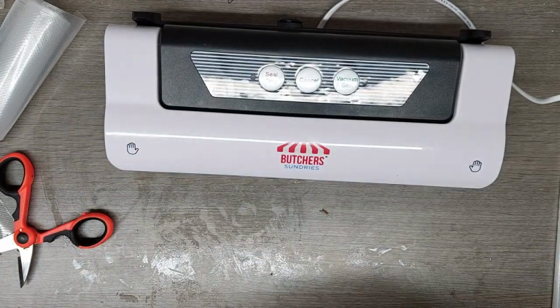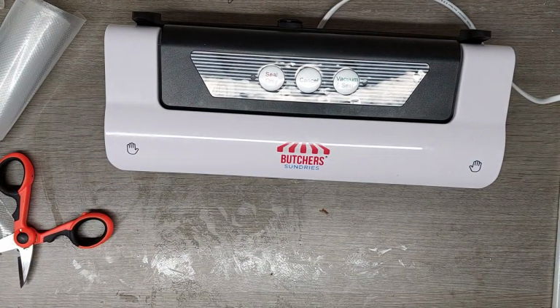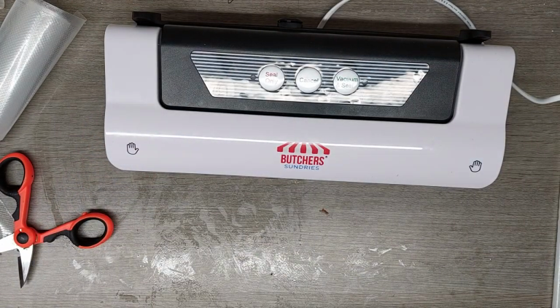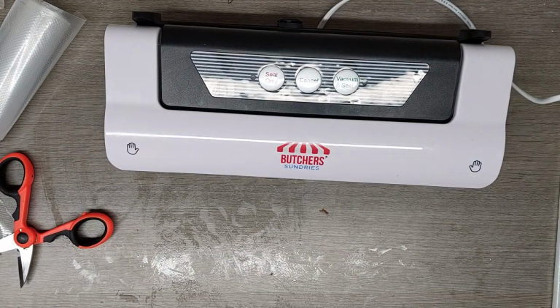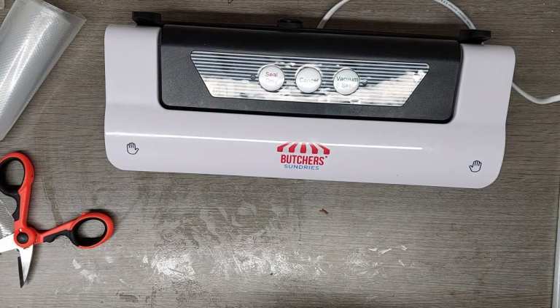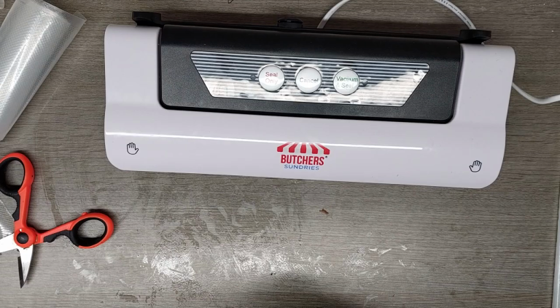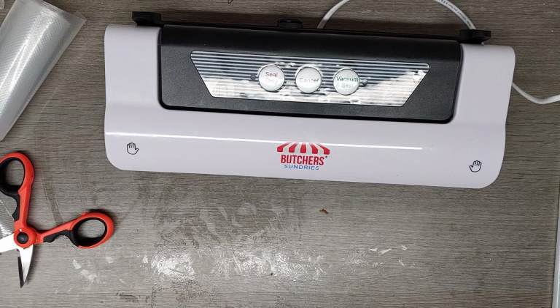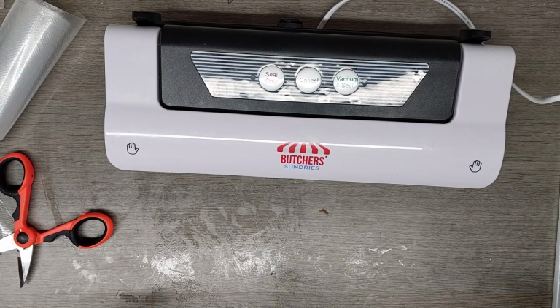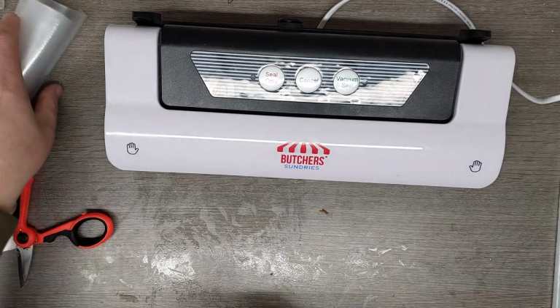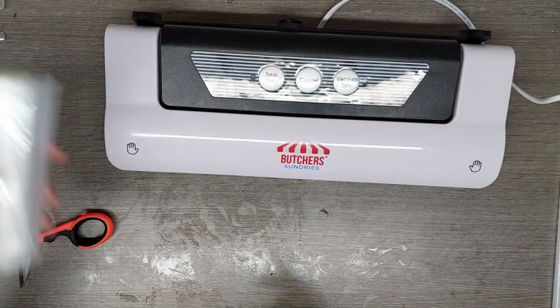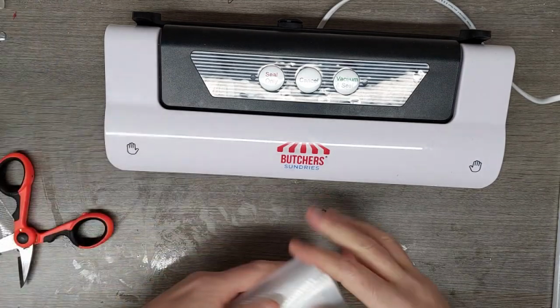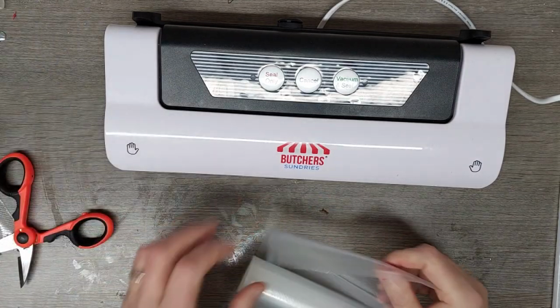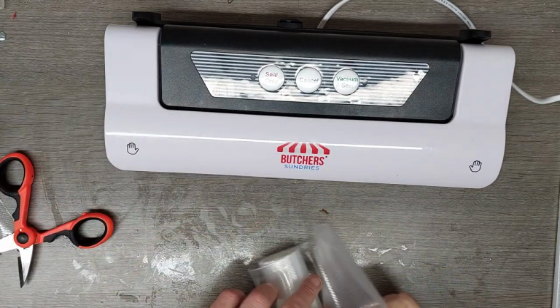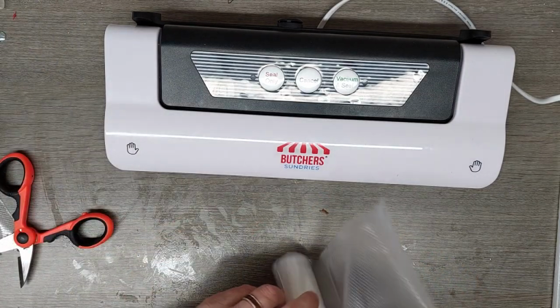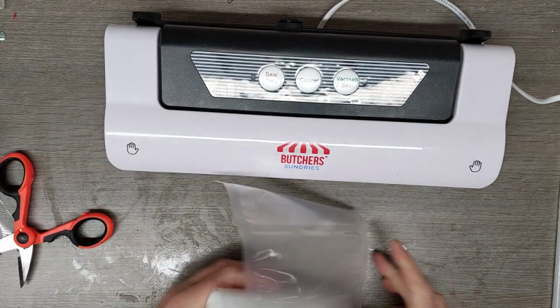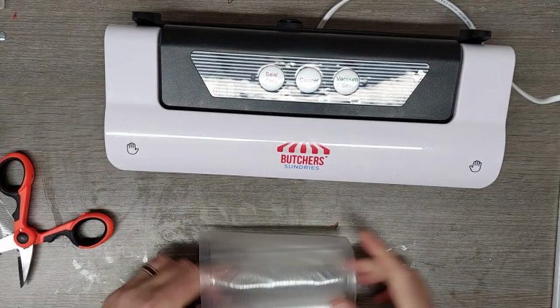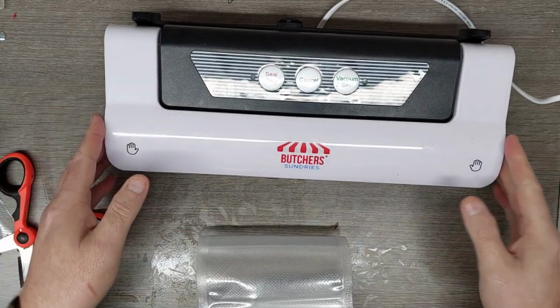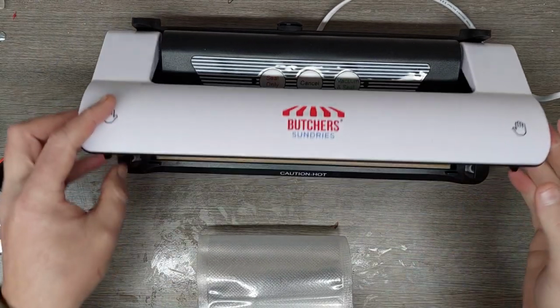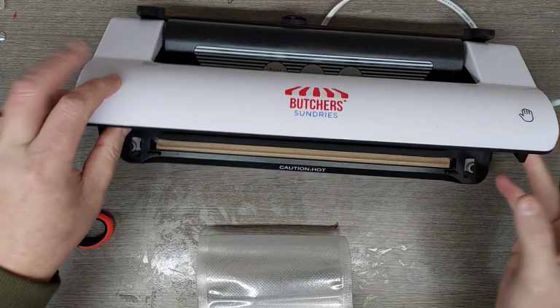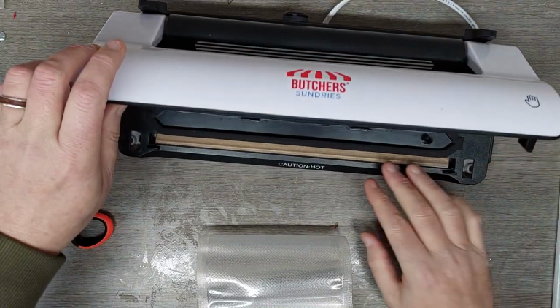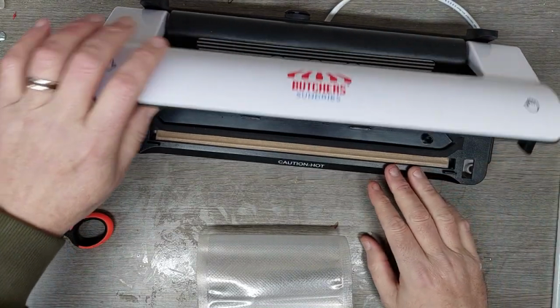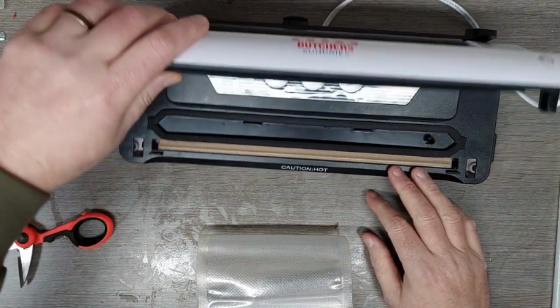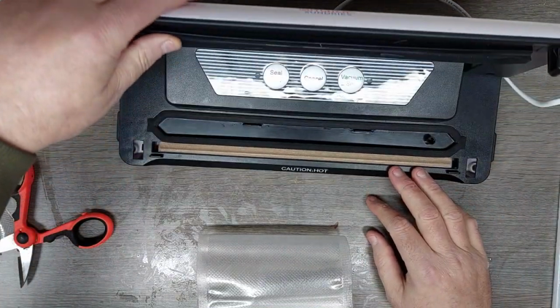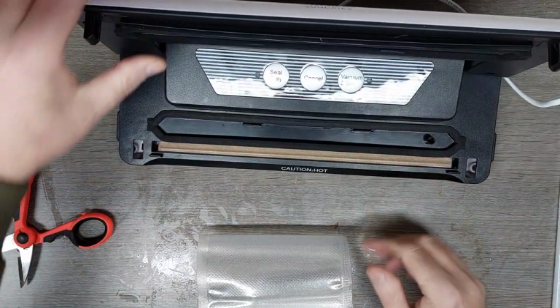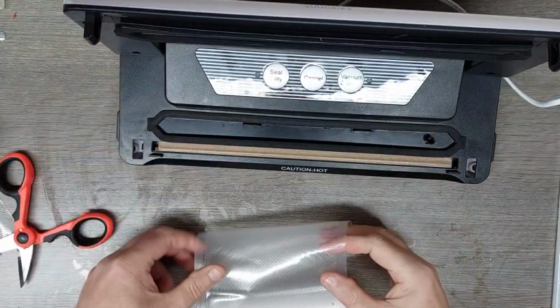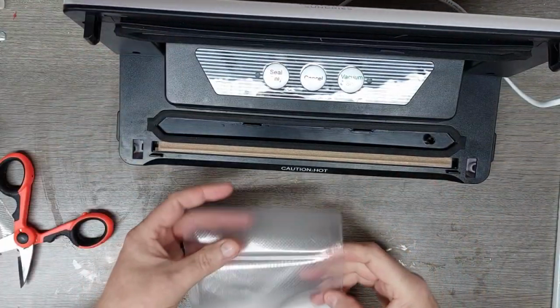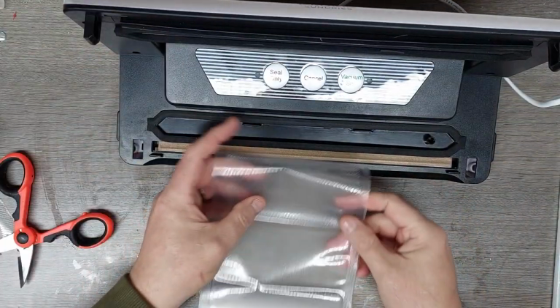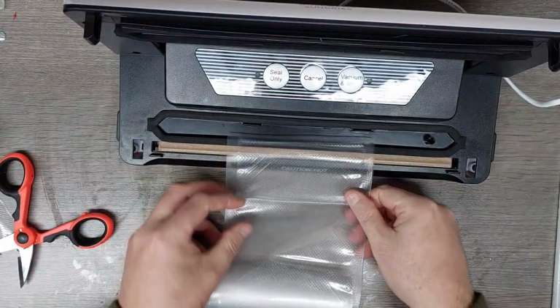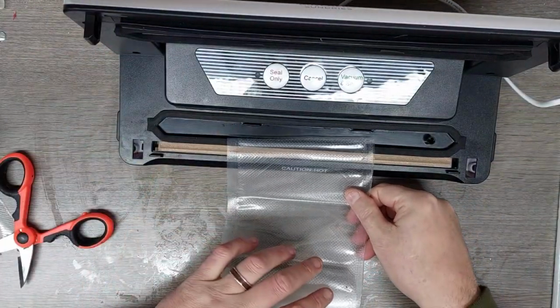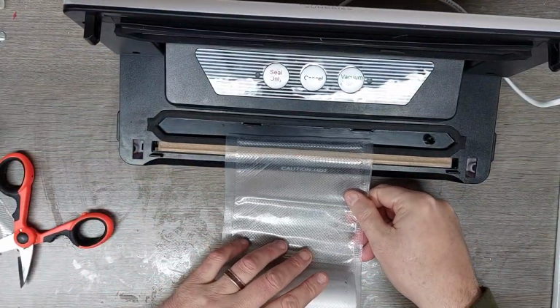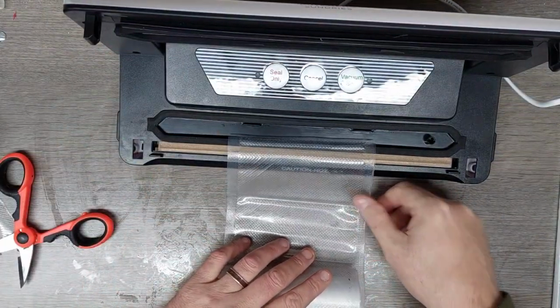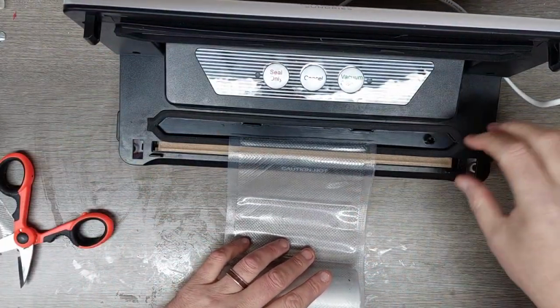There we go — four decent baits. That bluey is just starting to go a little bit soft so let's get that in the freezer and get the next one done. I'm just rushing through this — I don't want to spoil the bluey. Back in there.